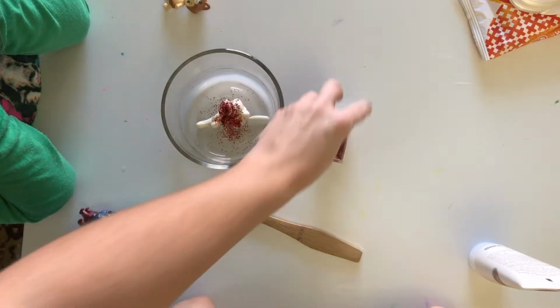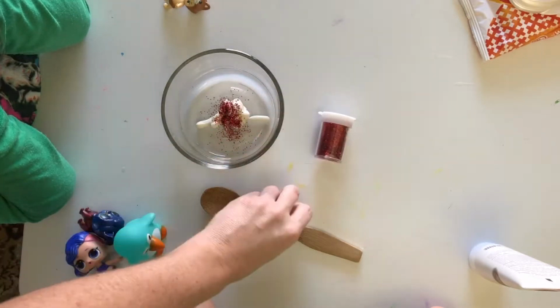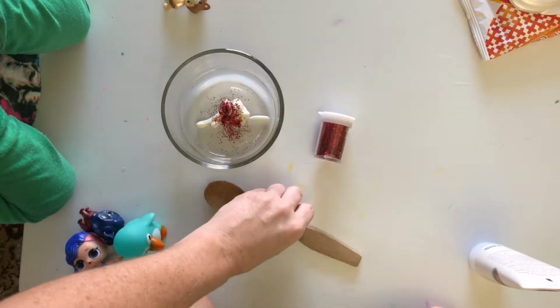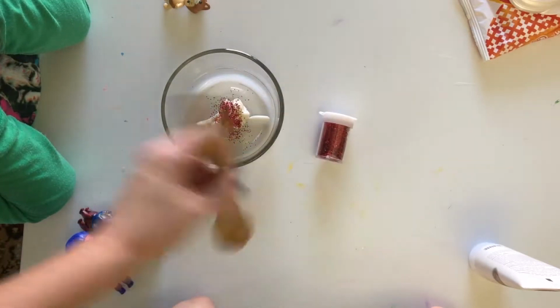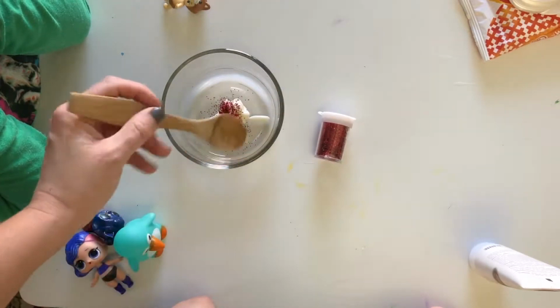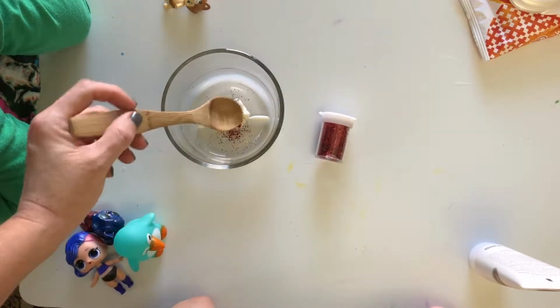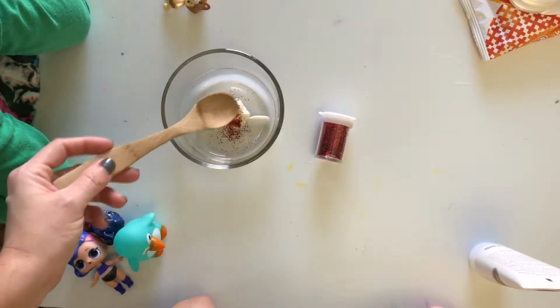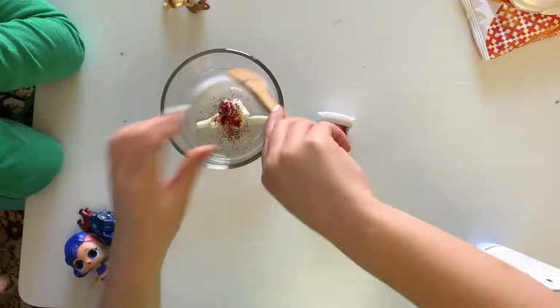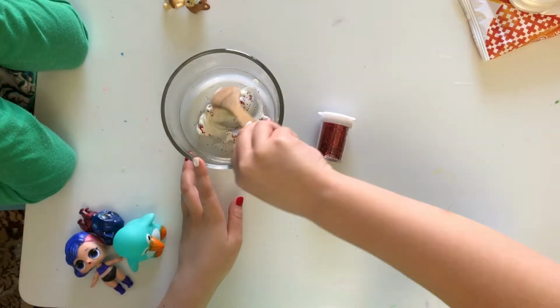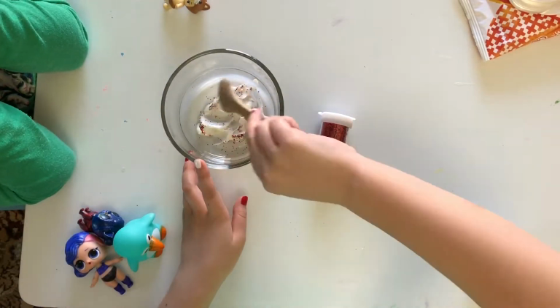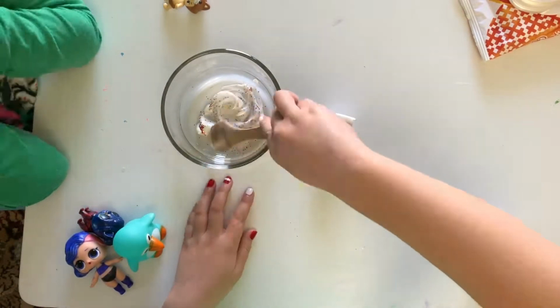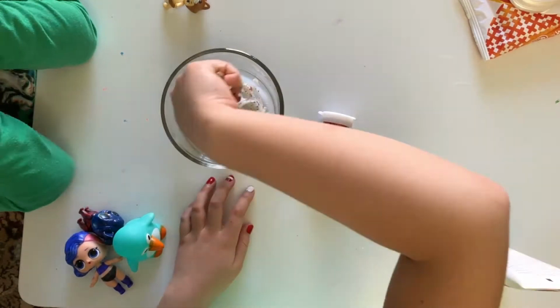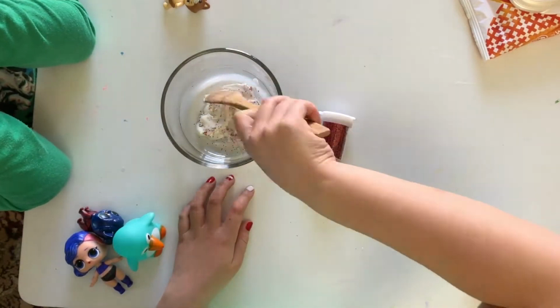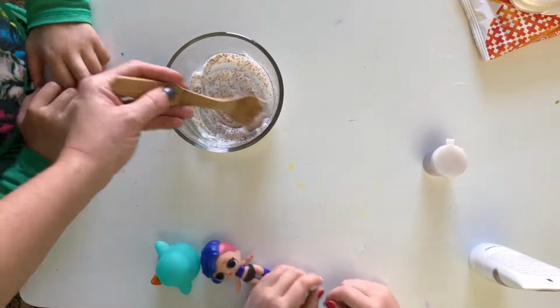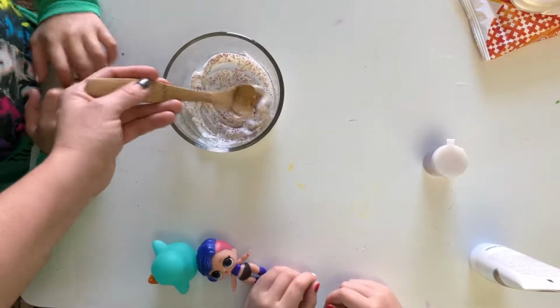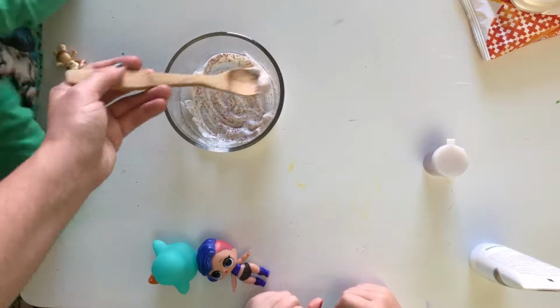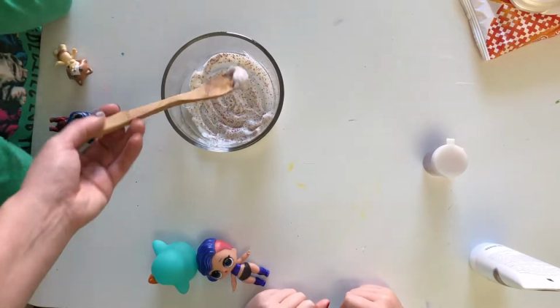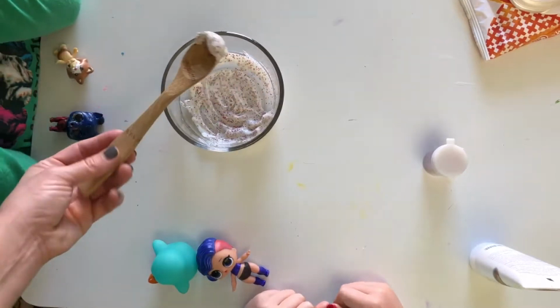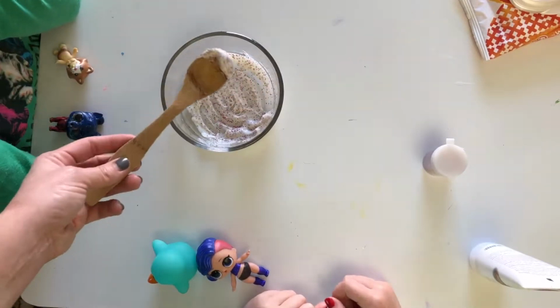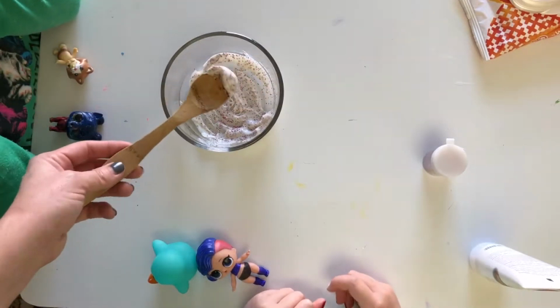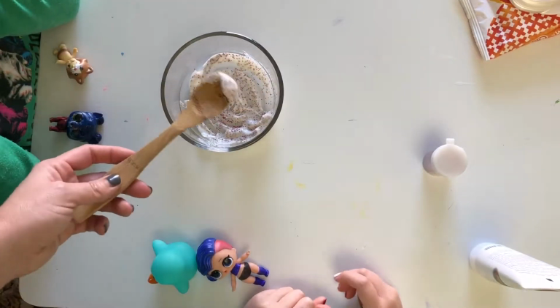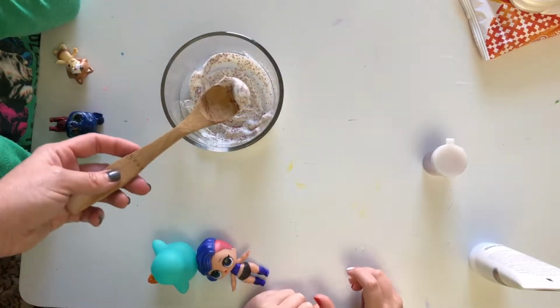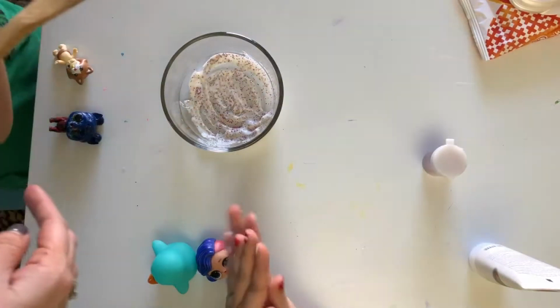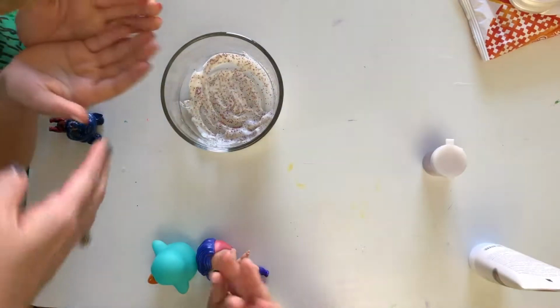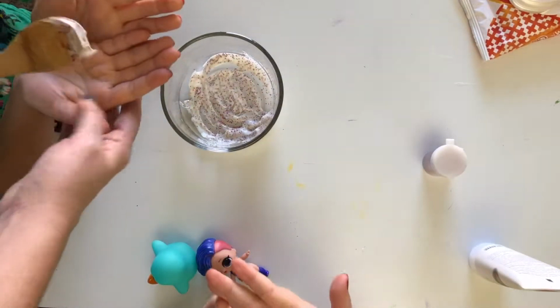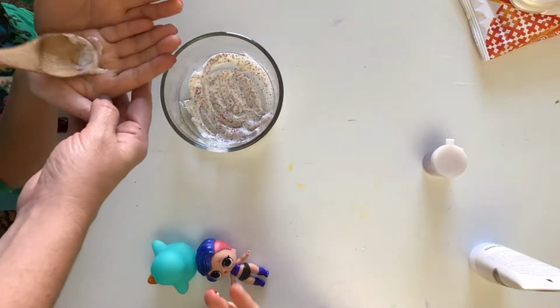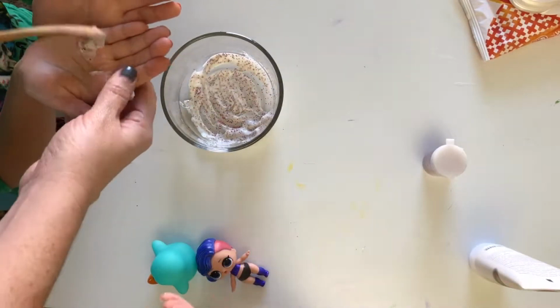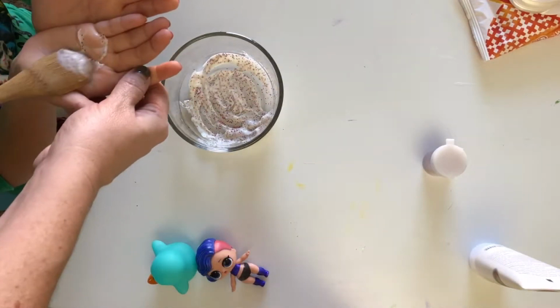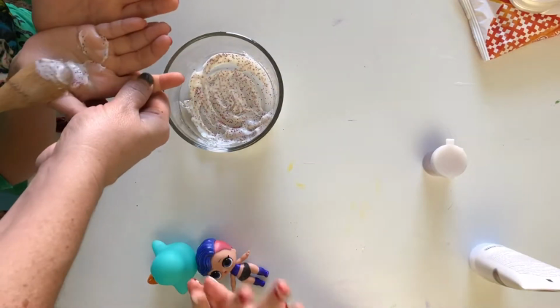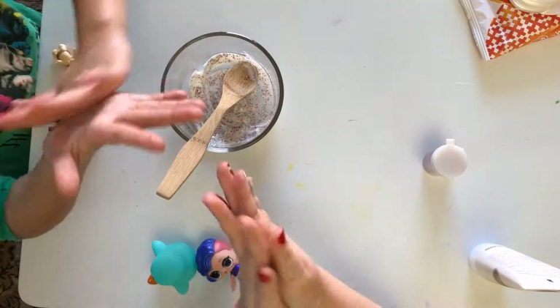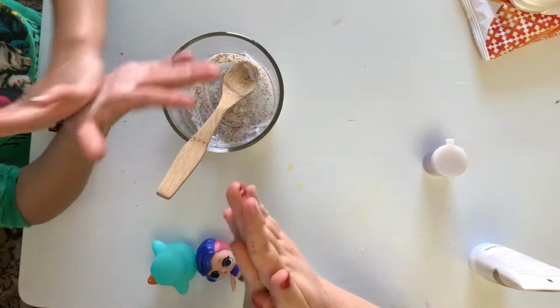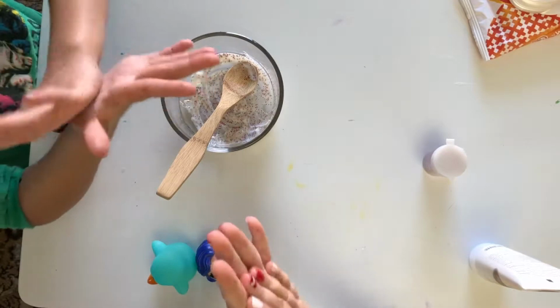So let's mix it up. We're going to put our germy lotion on our hands.